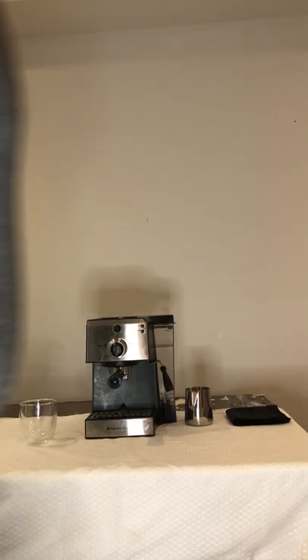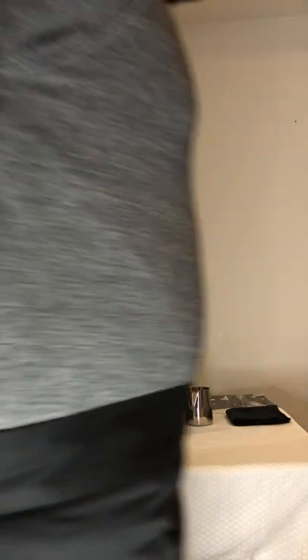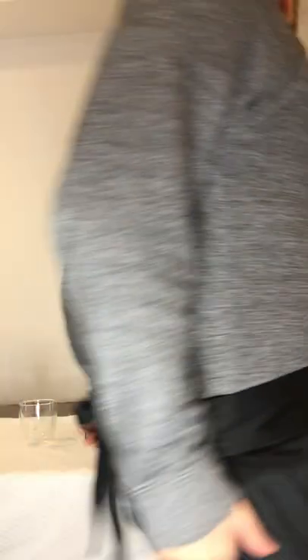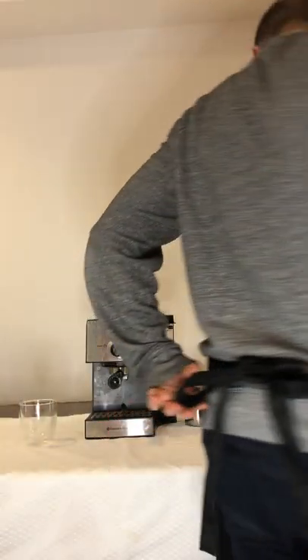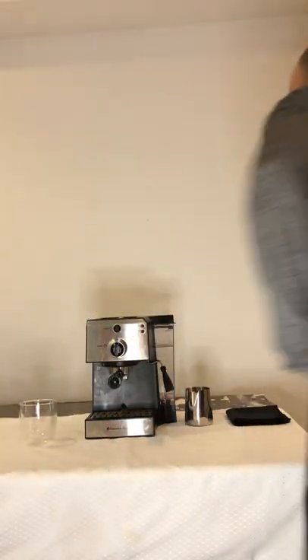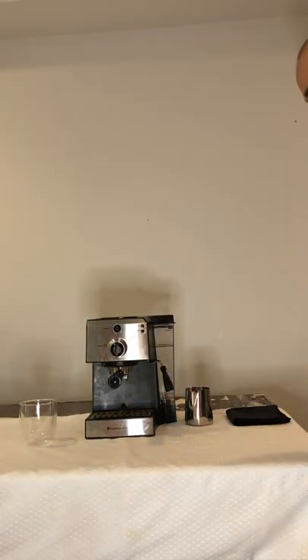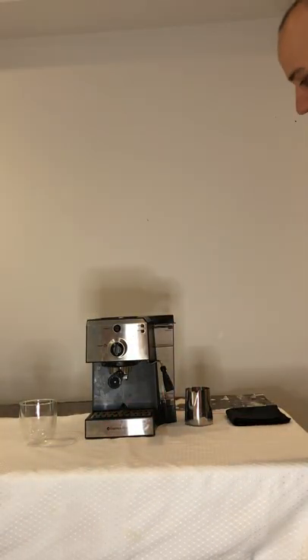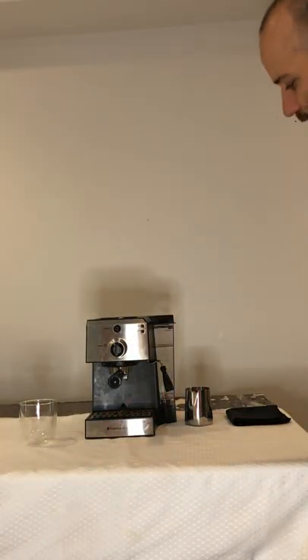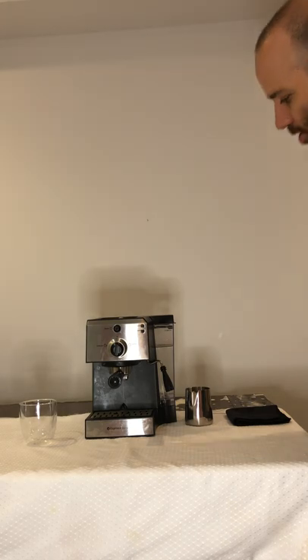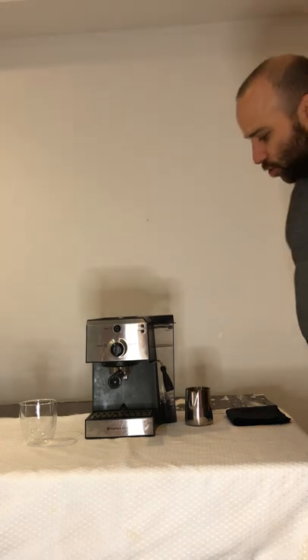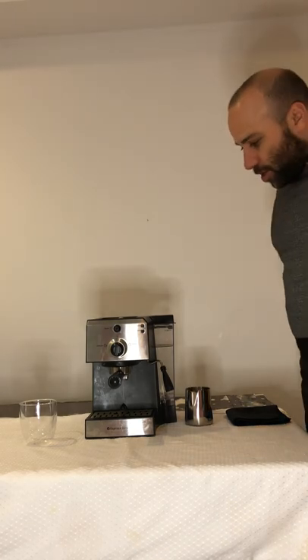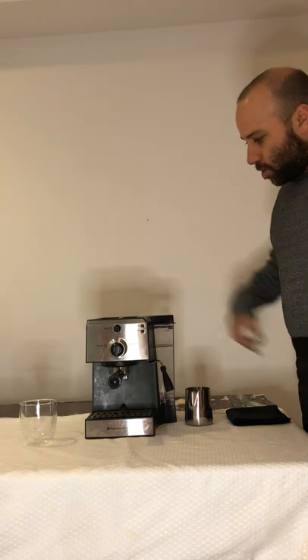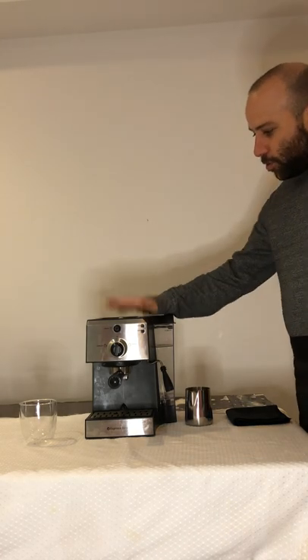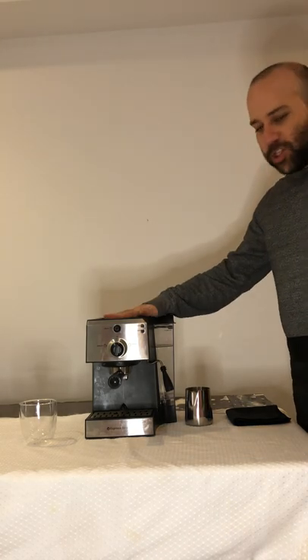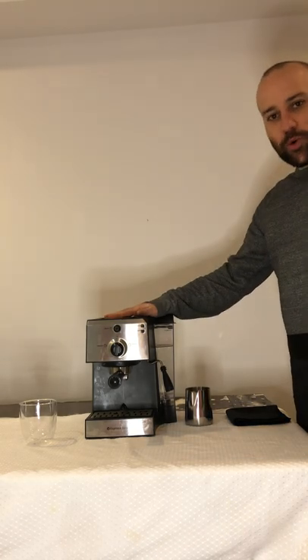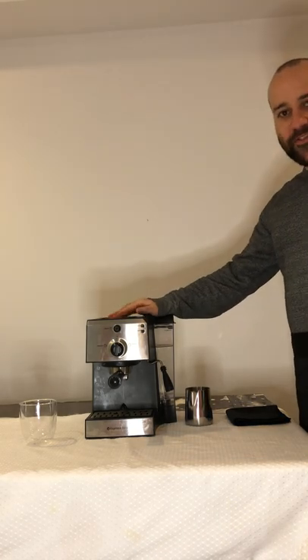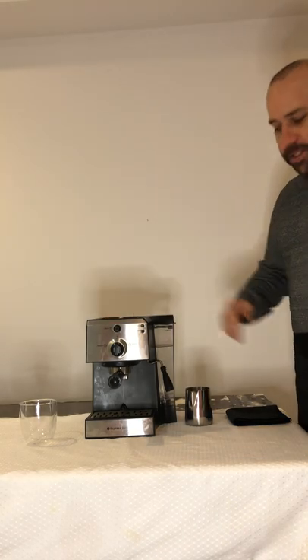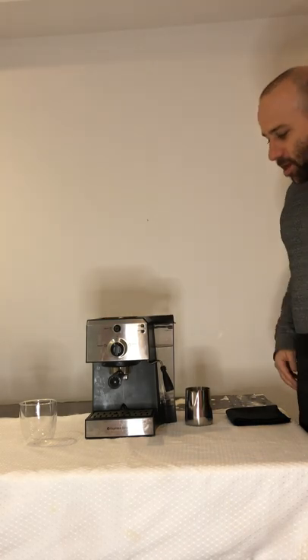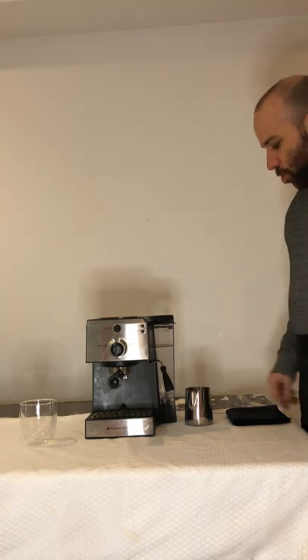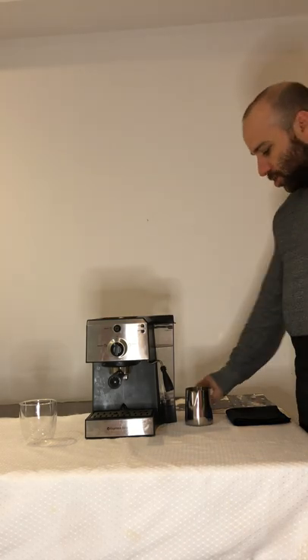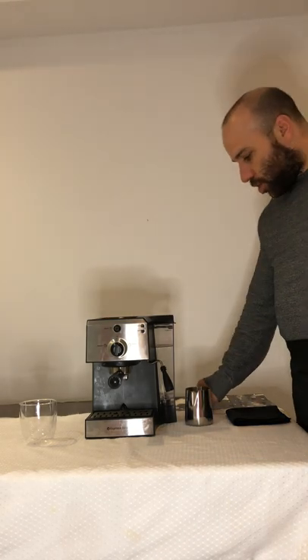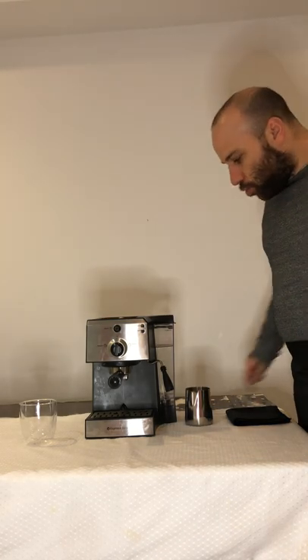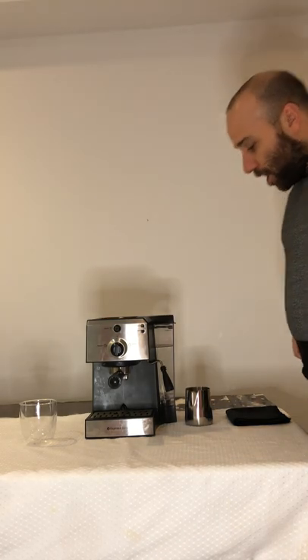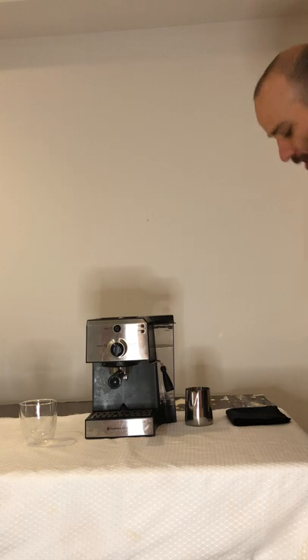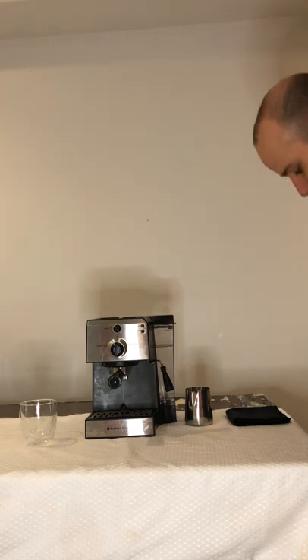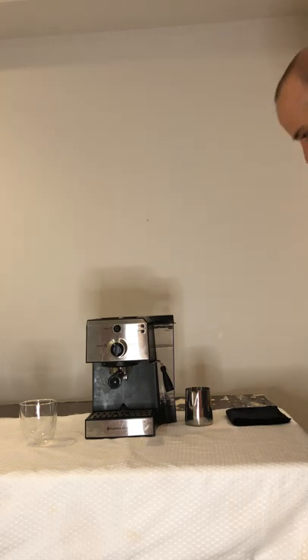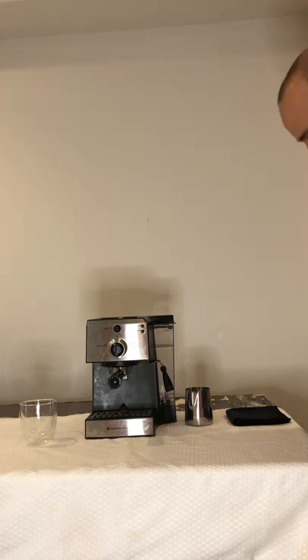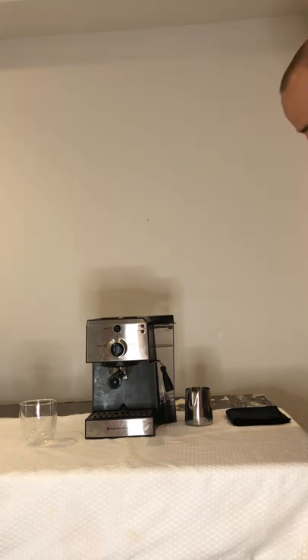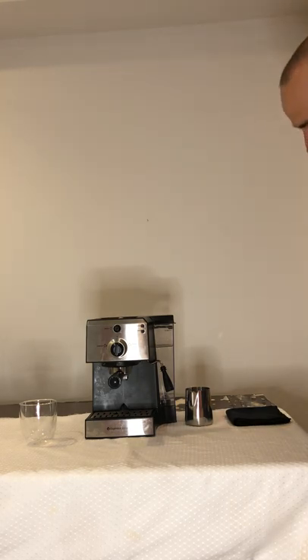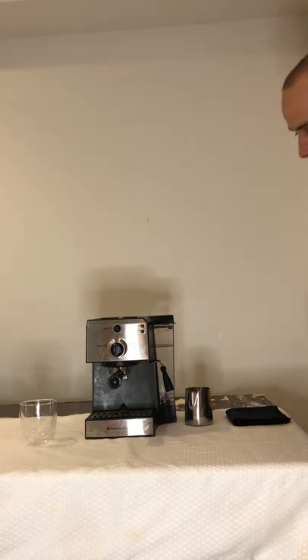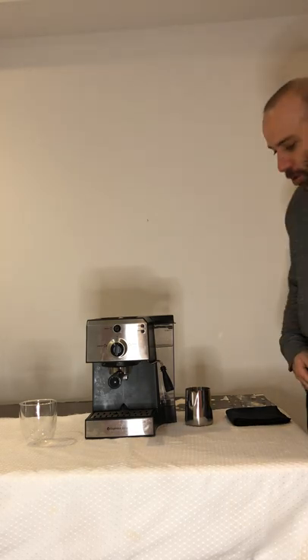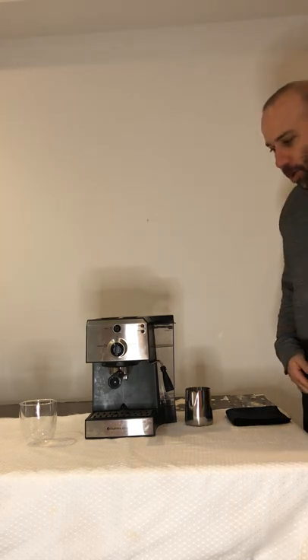Hey guys, welcome back to another short video. I'm here with my Espresso Works 7-piece set. I wanted to show you a couple of cool items I got and I wanted to show you how to froth milk.